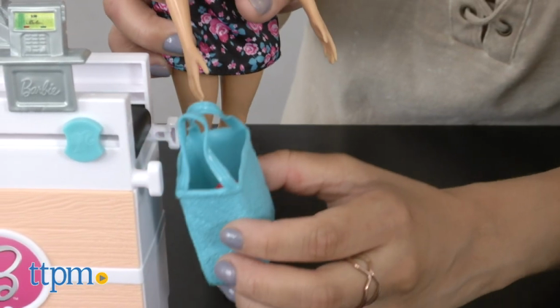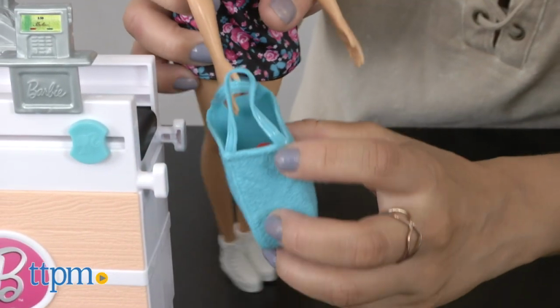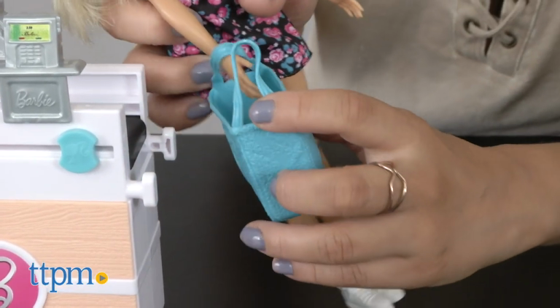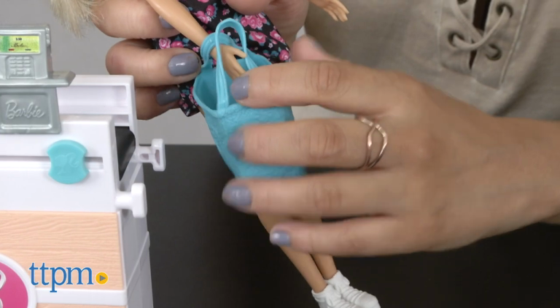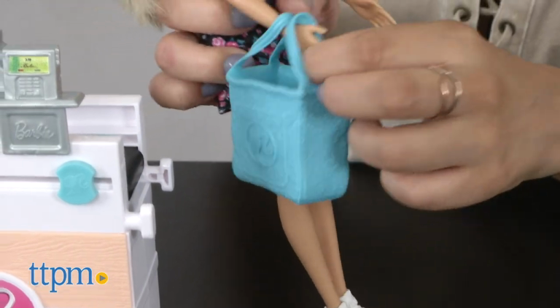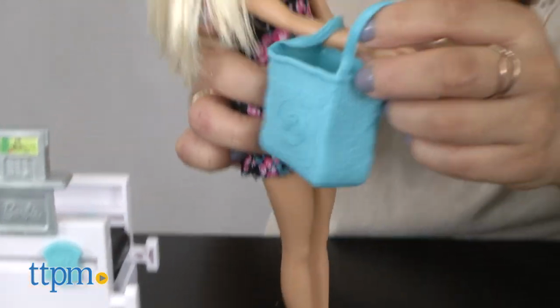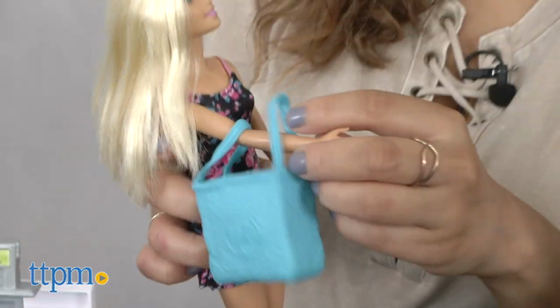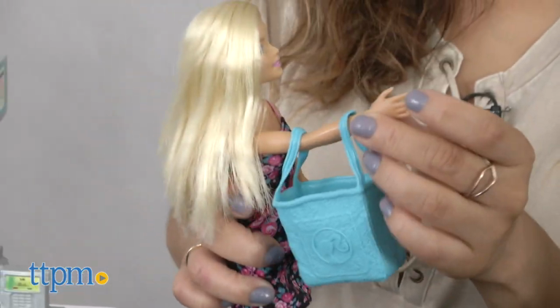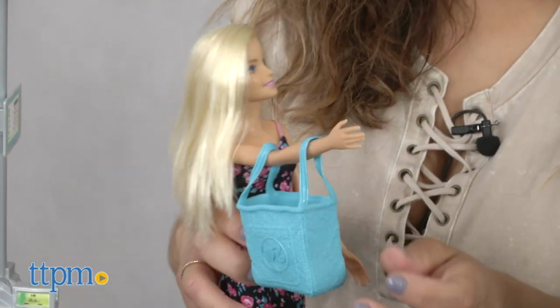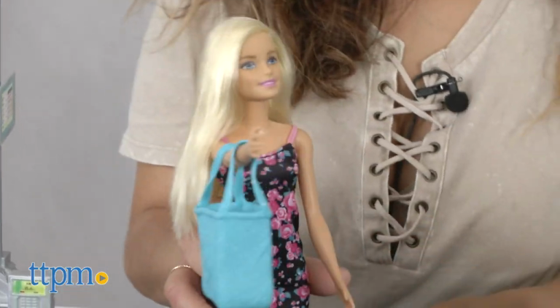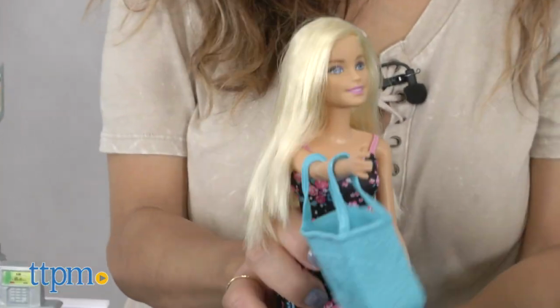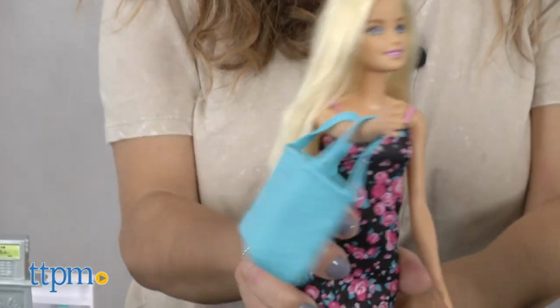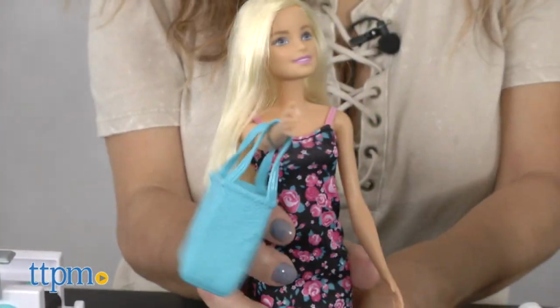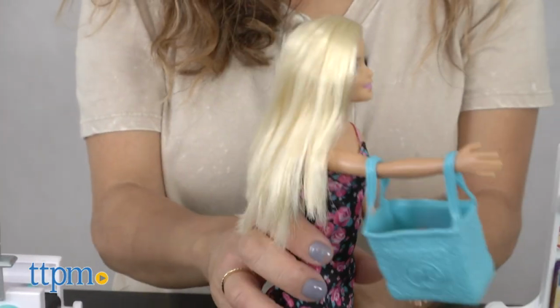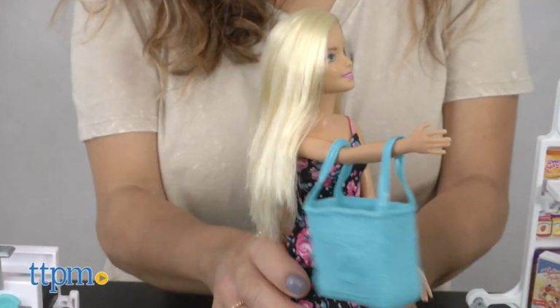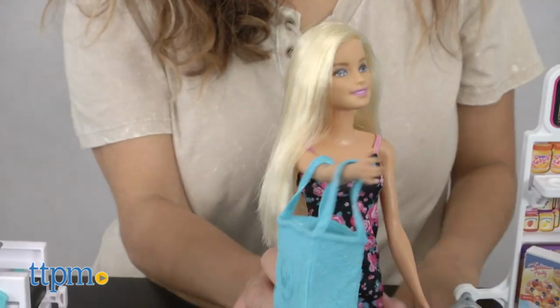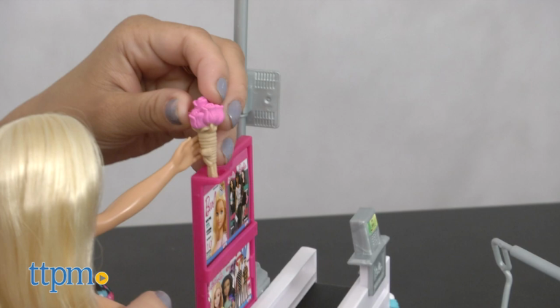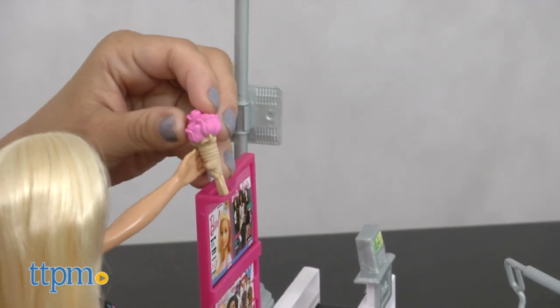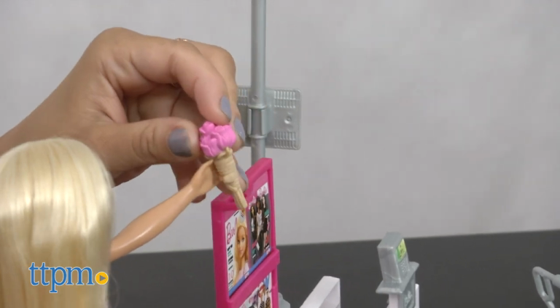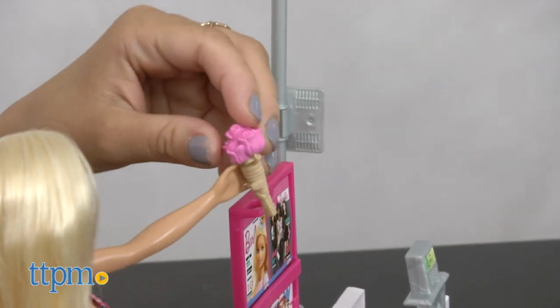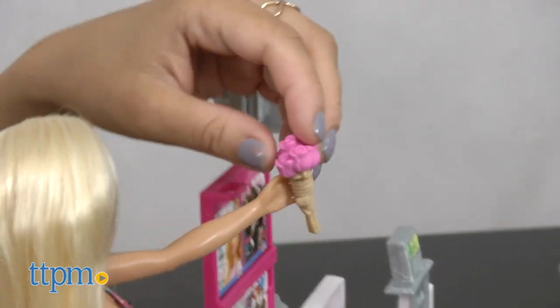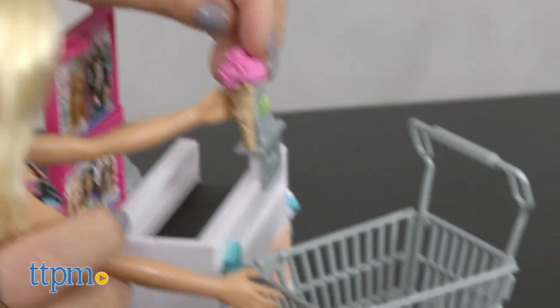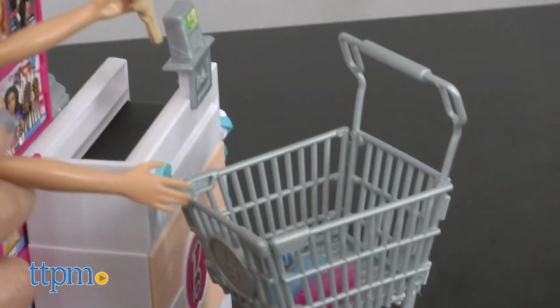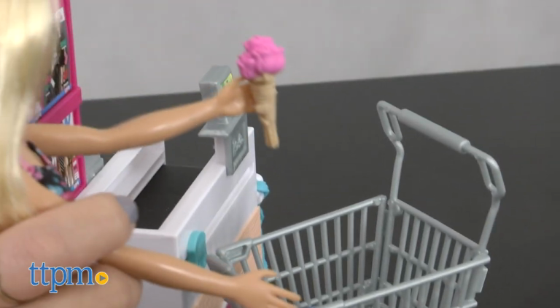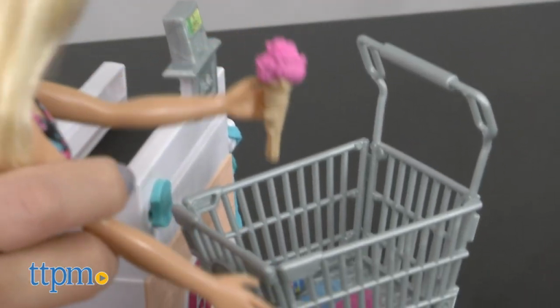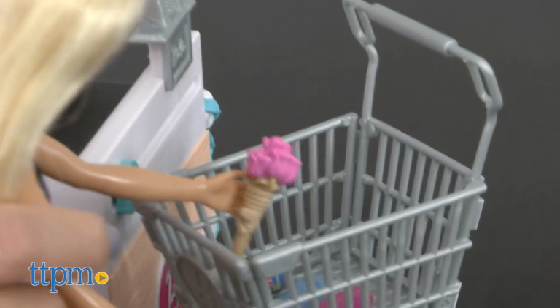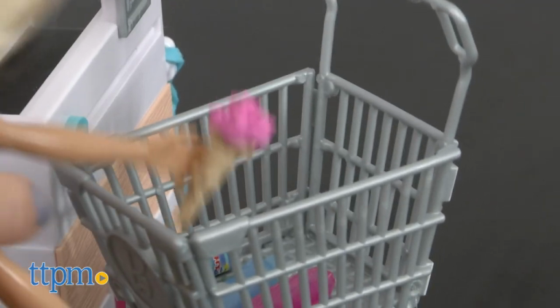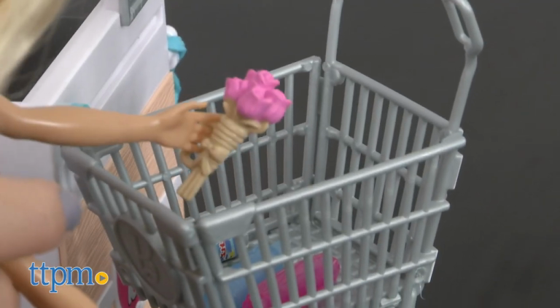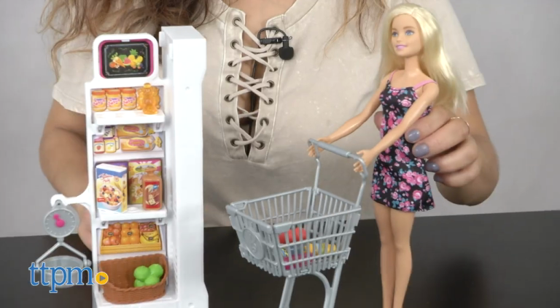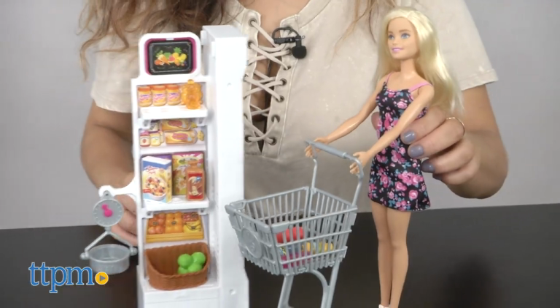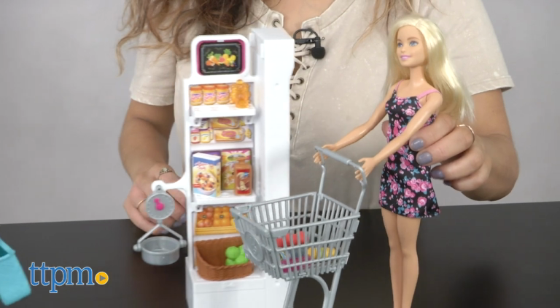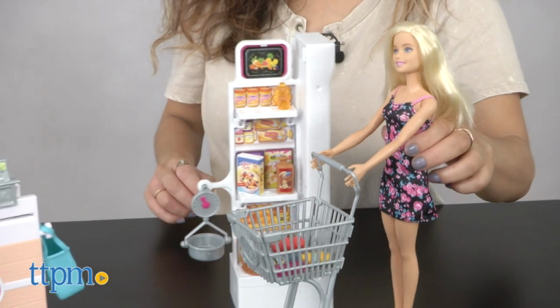Children three and up will enjoy exploring the different scenarios of play — being the customer, working behind the register, mimicking mommy or daddy as they can now be in charge of choosing what to buy, however they like to play.